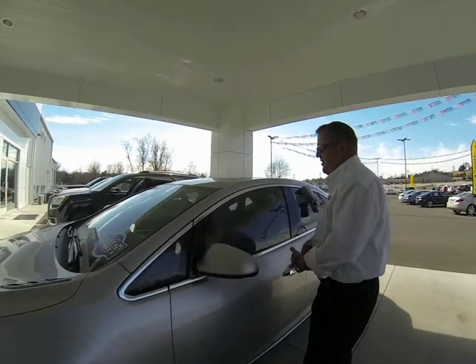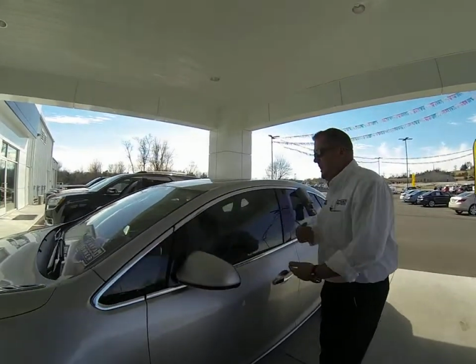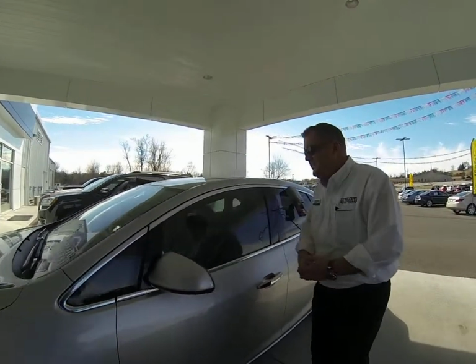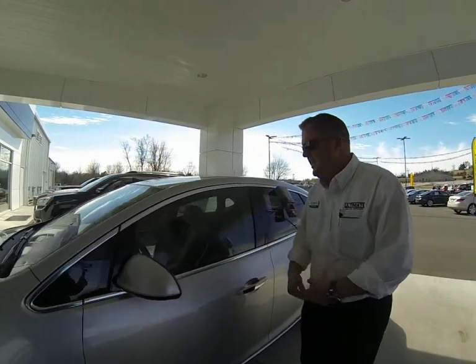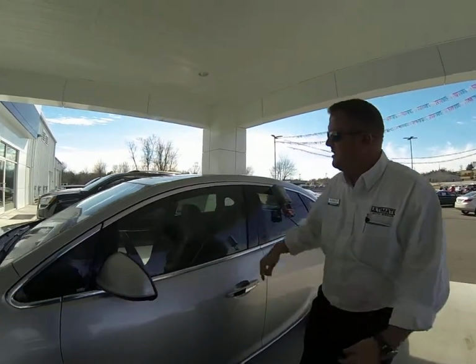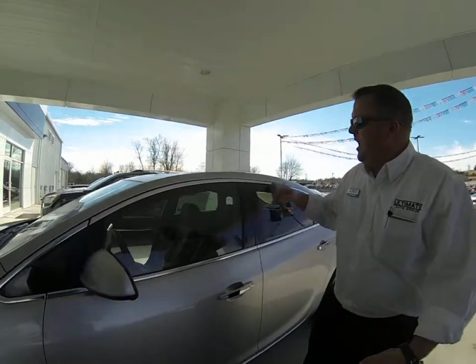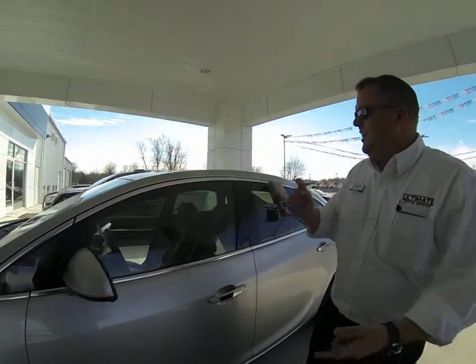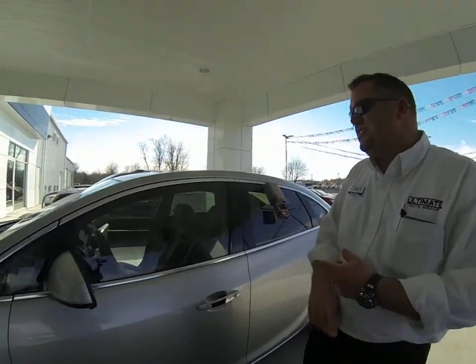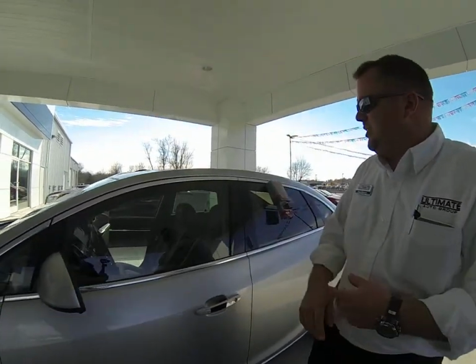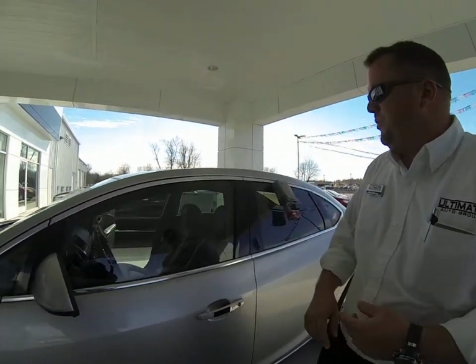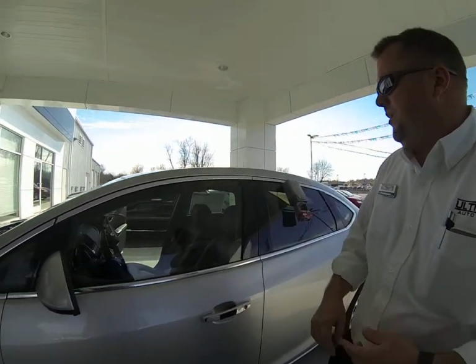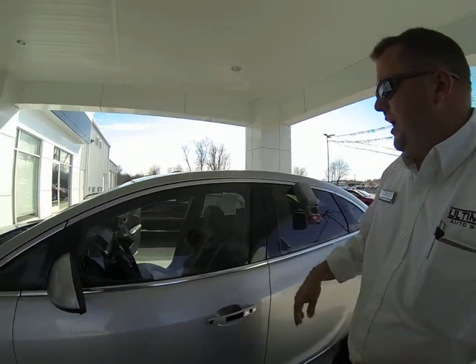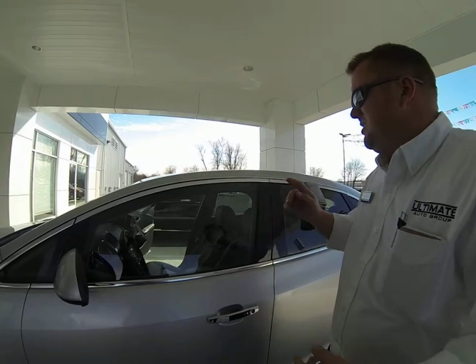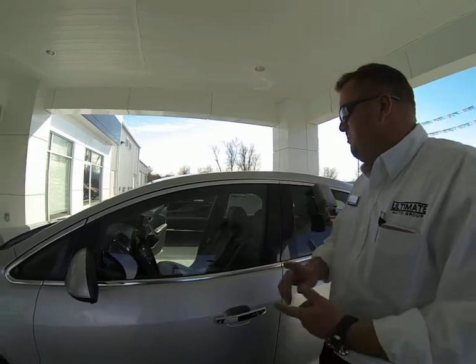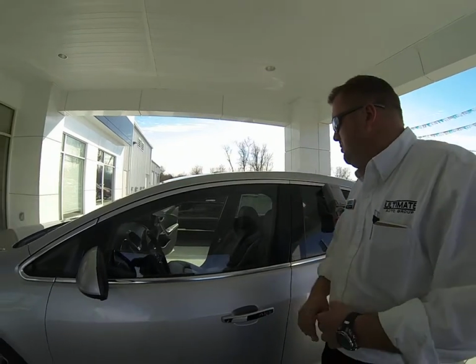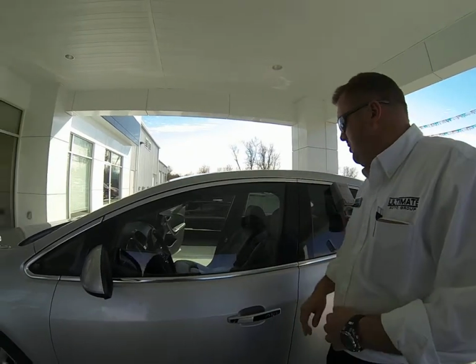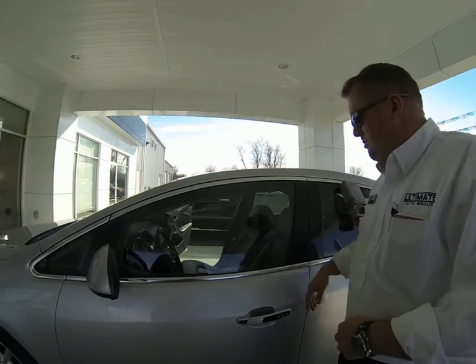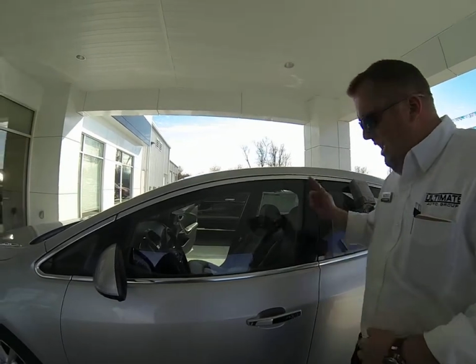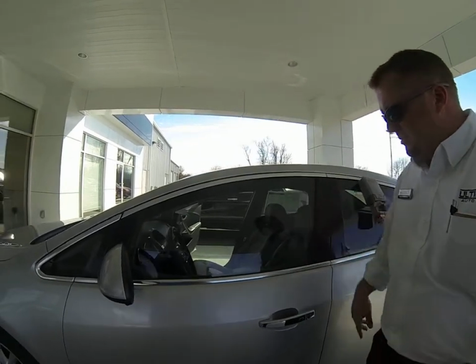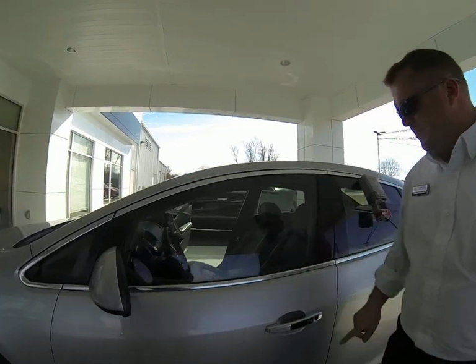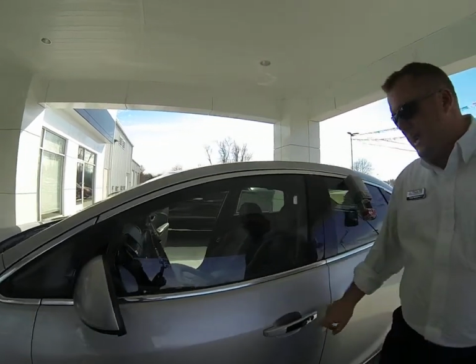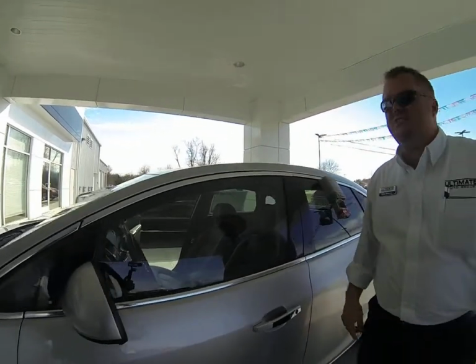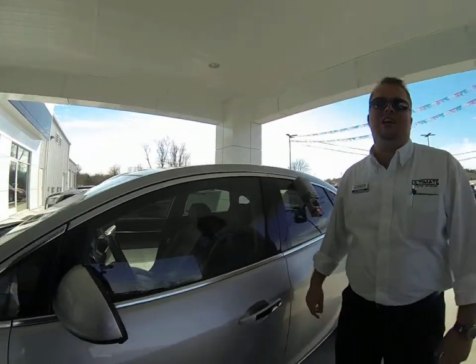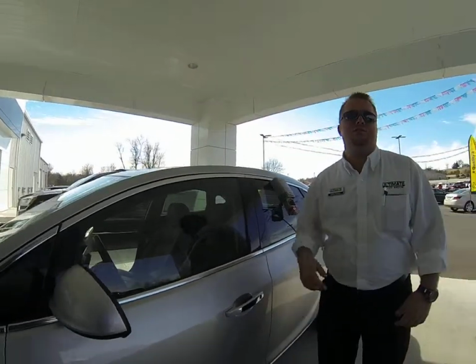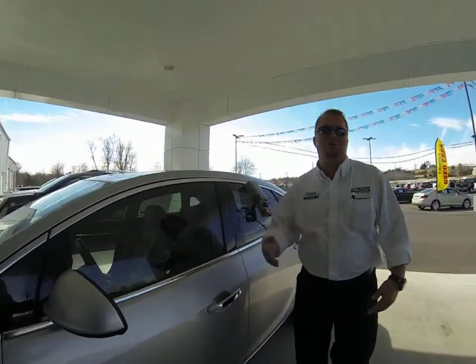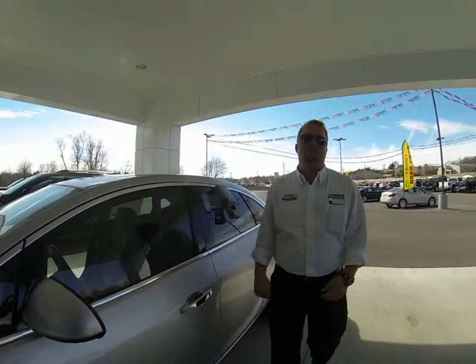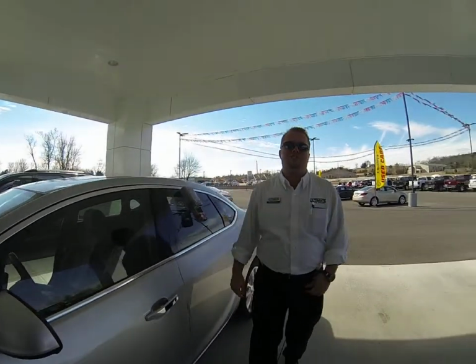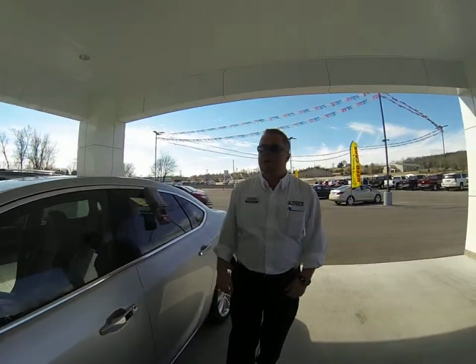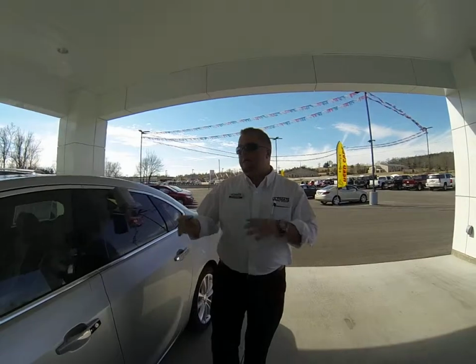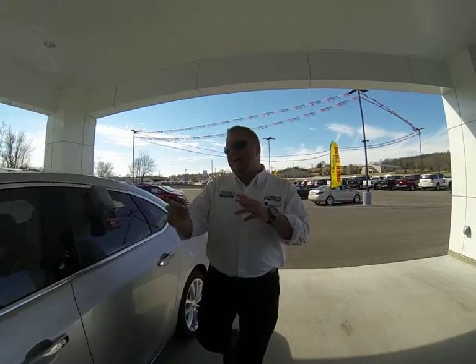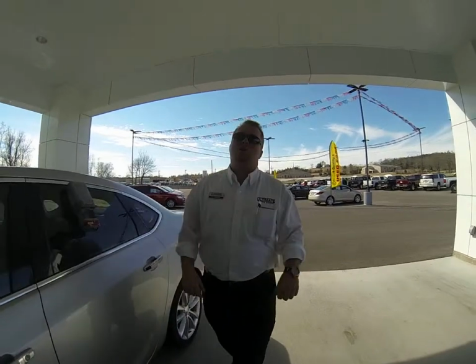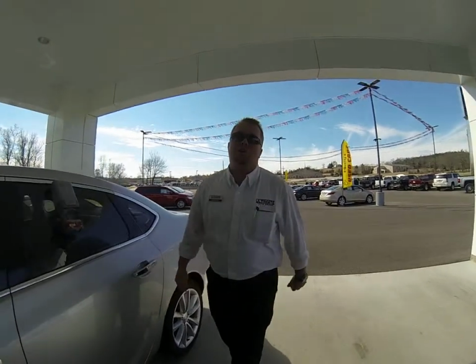It has leather, heated seats, heated steering wheel, Bluetooth, backup camera, passive key entry, push button start, and blind zone alert.